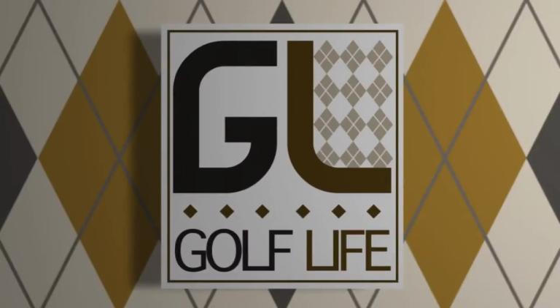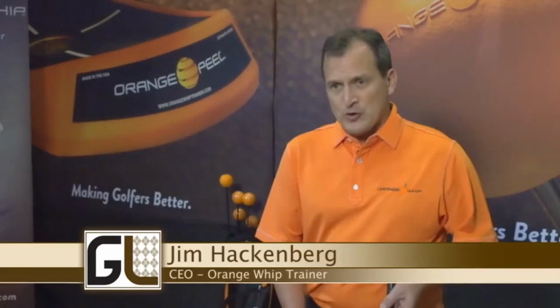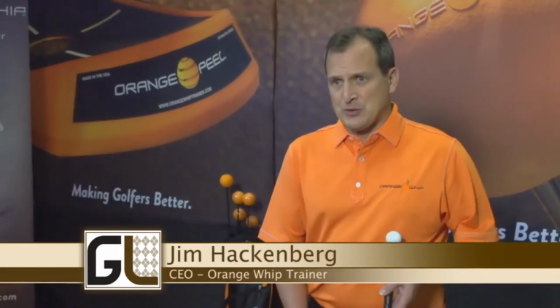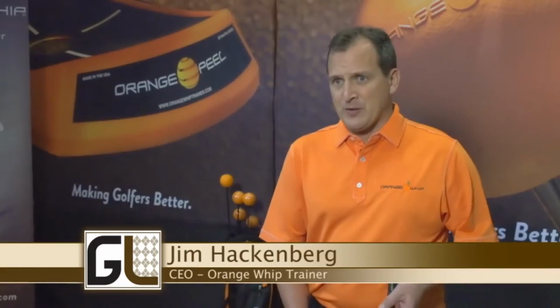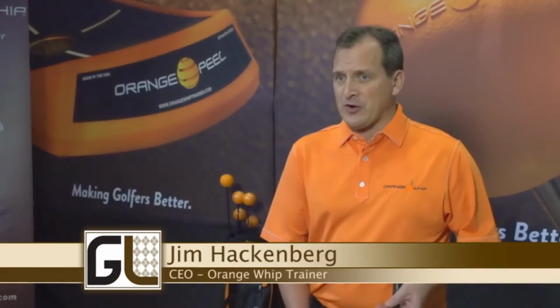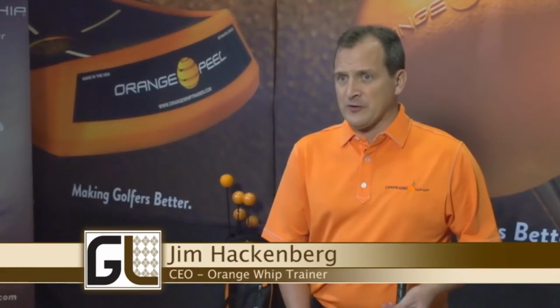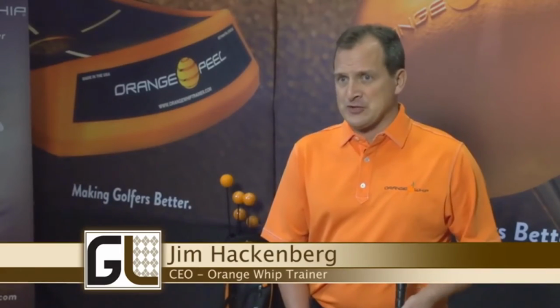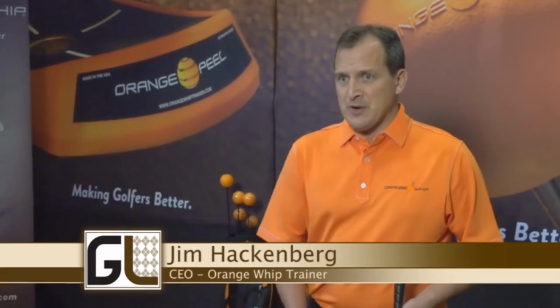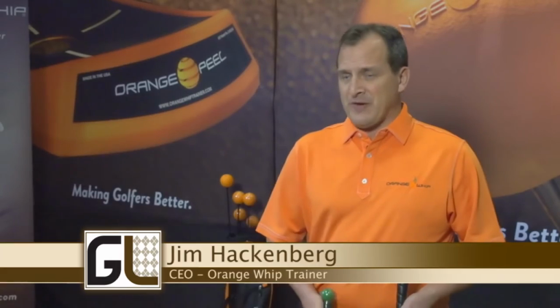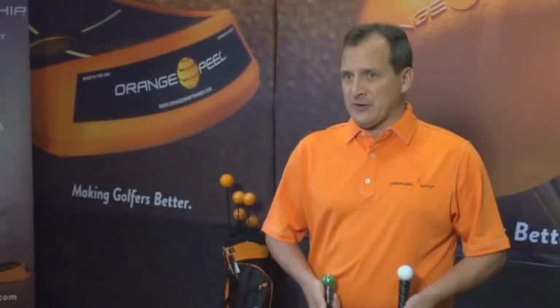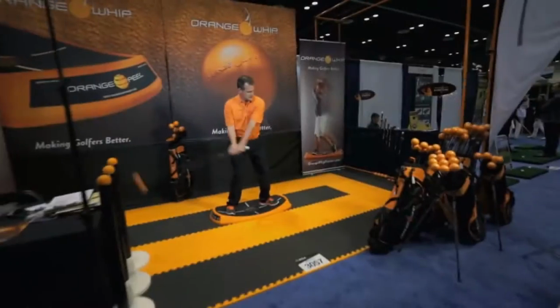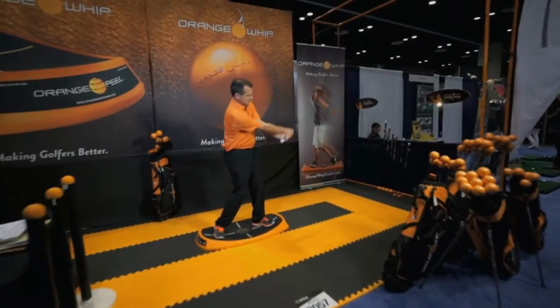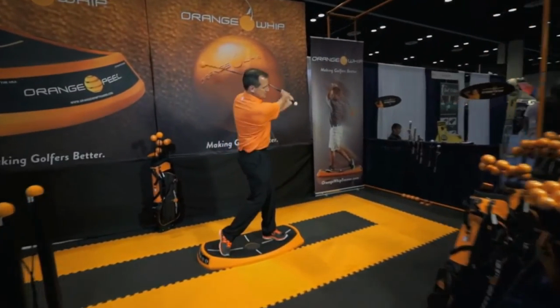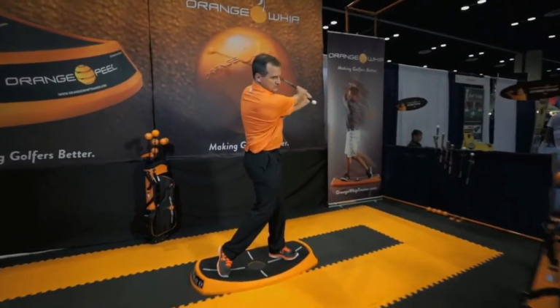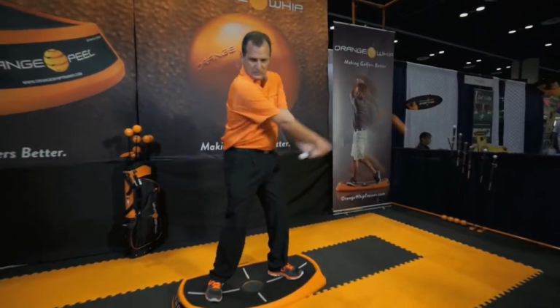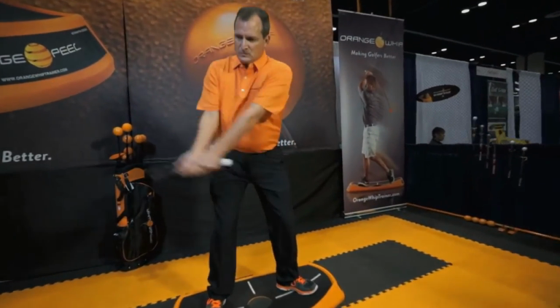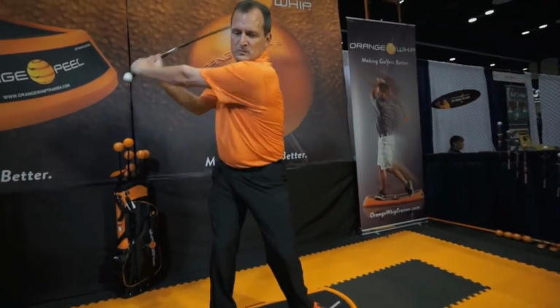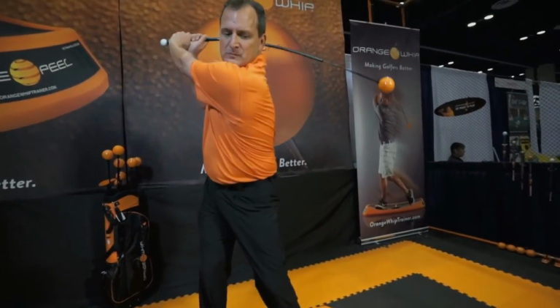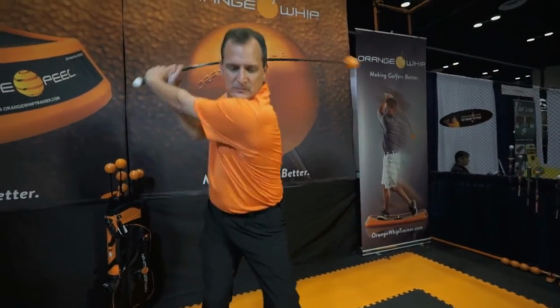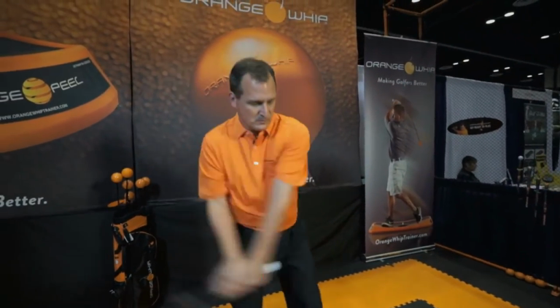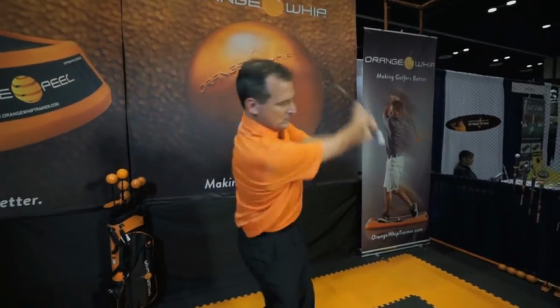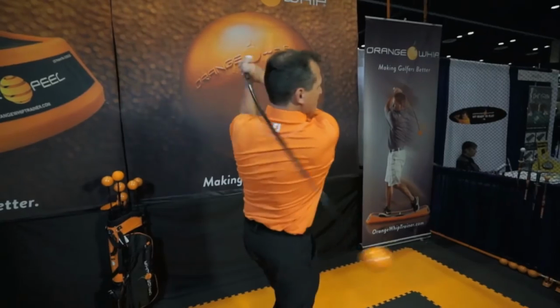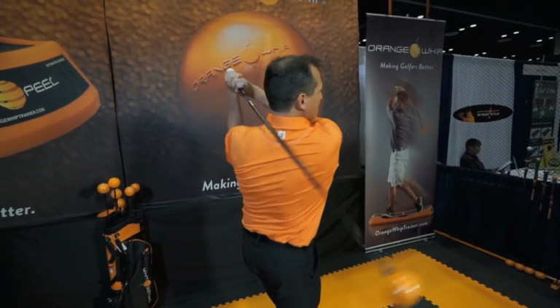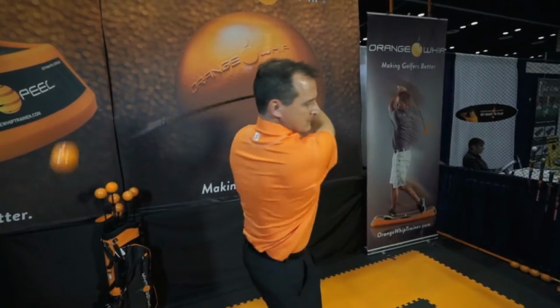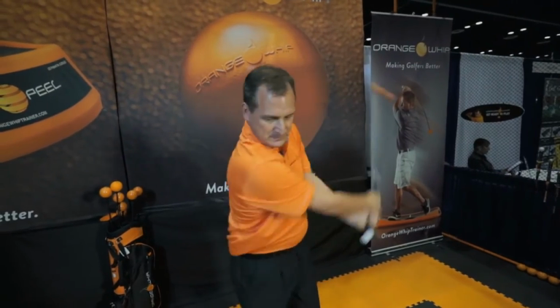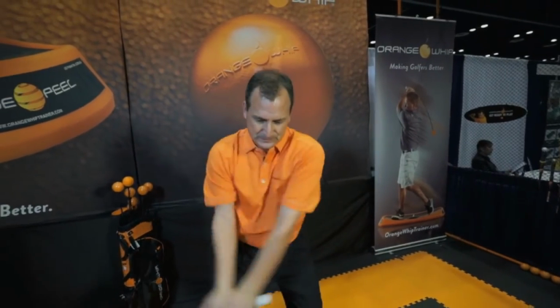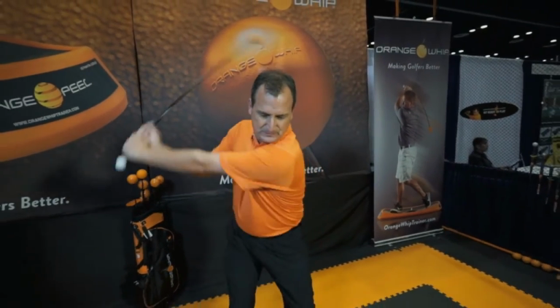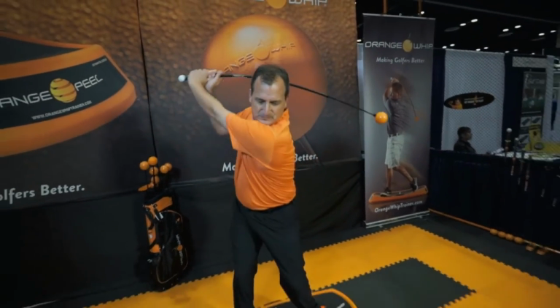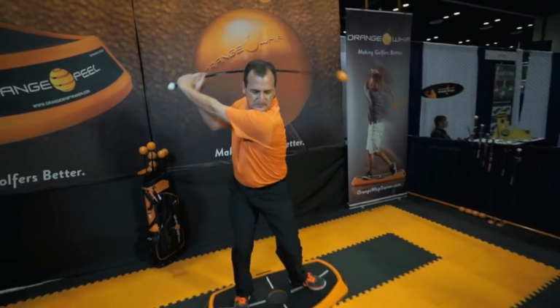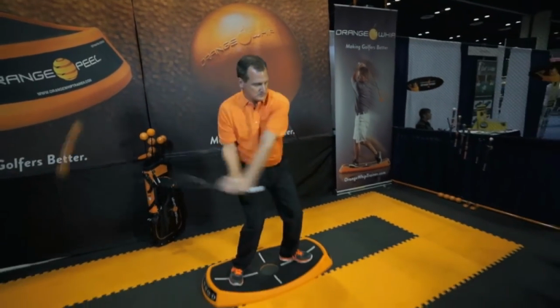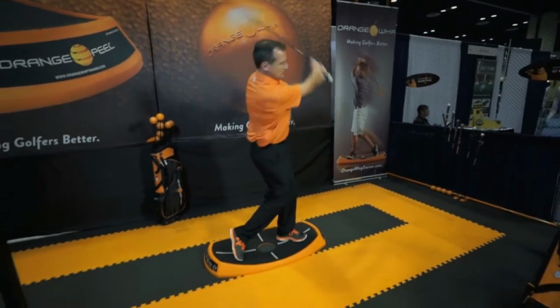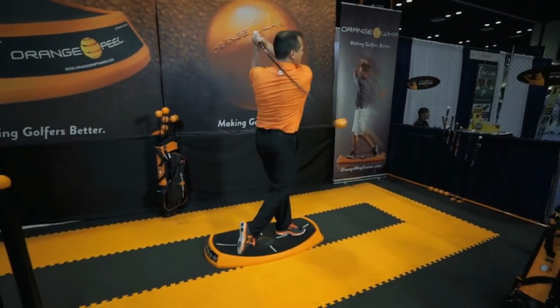The Orange Whip Trainer, which is our longest version, provides the greatest stretch, the best workout, and it also is the best for slowing down the transition so that a person can get that Ernie Els style swing.